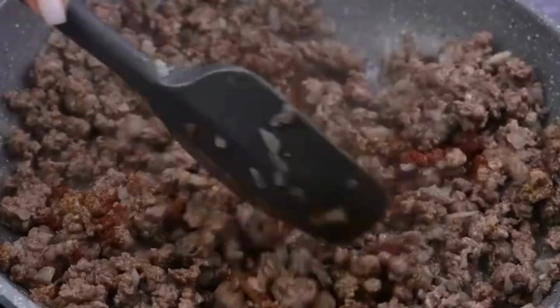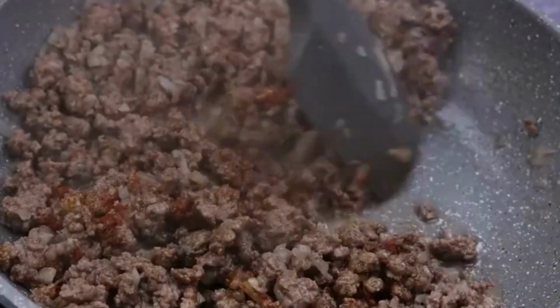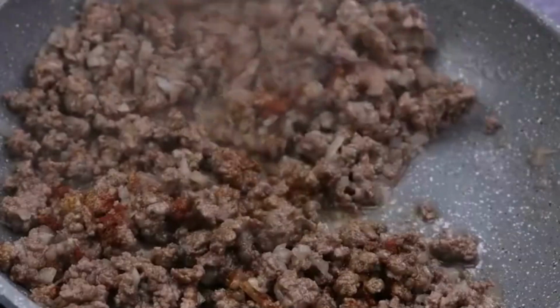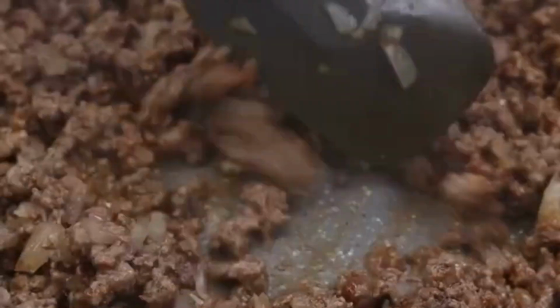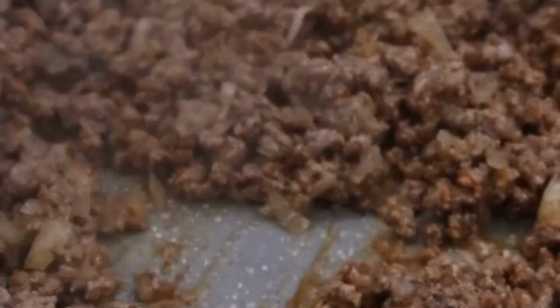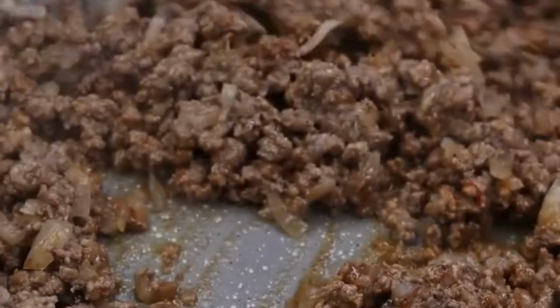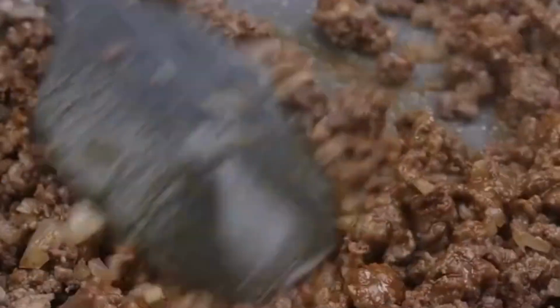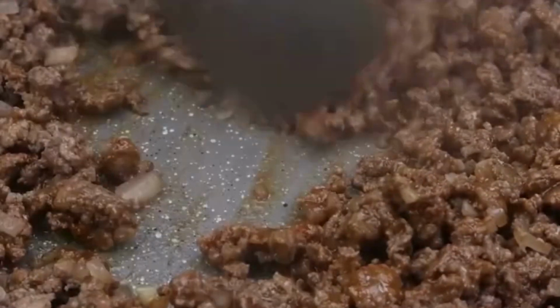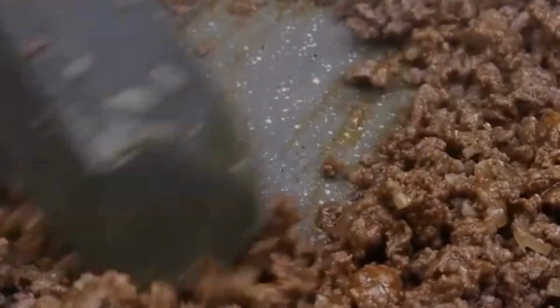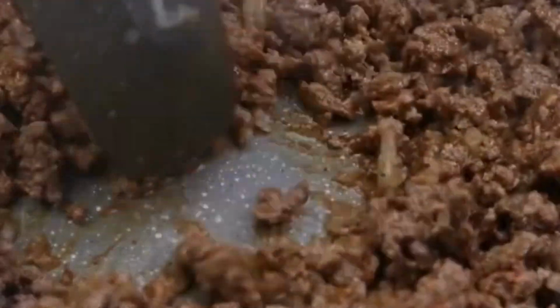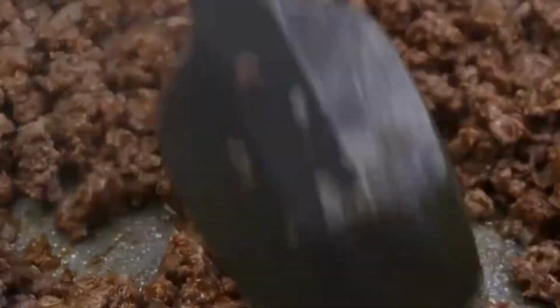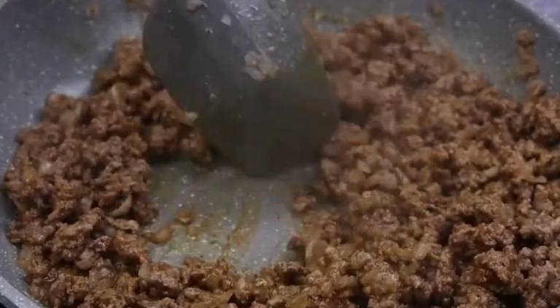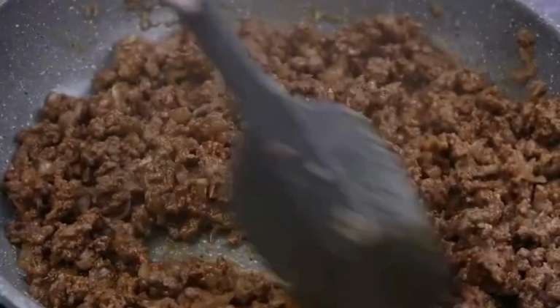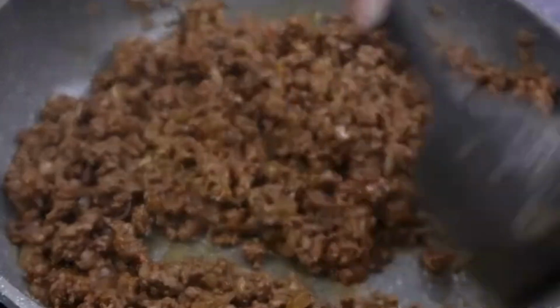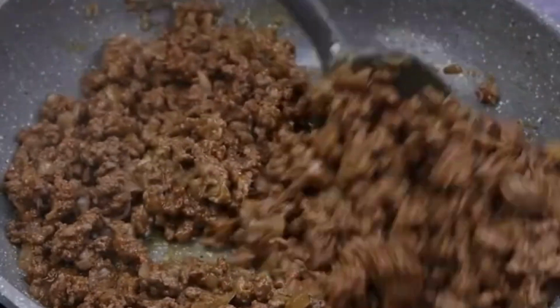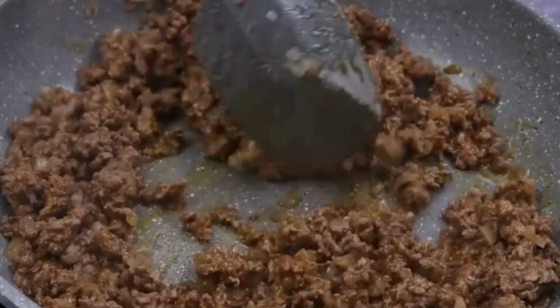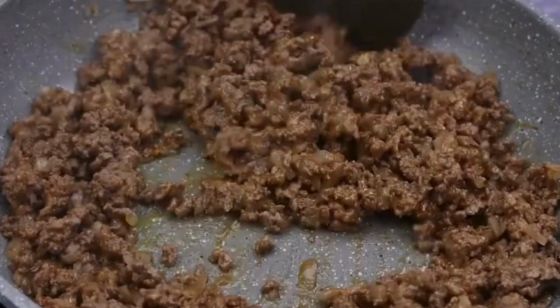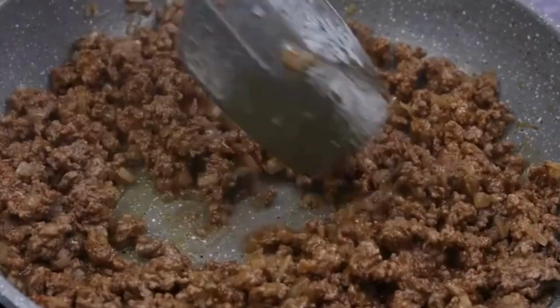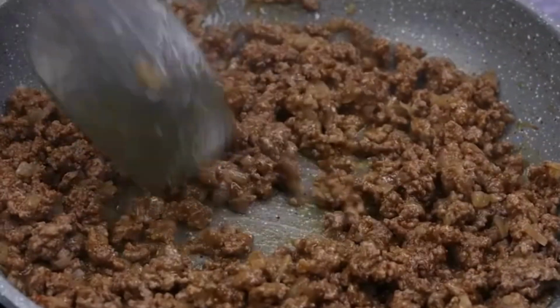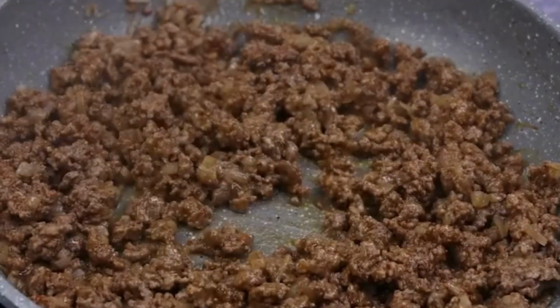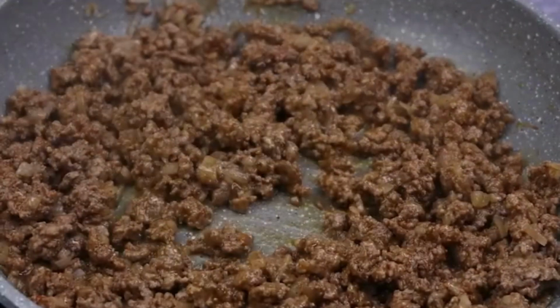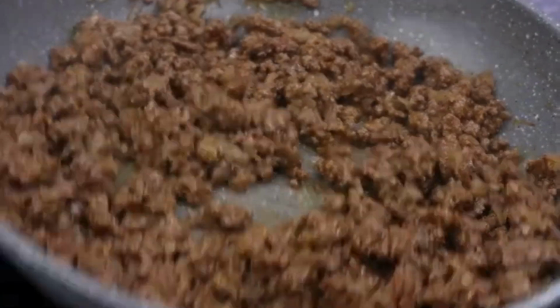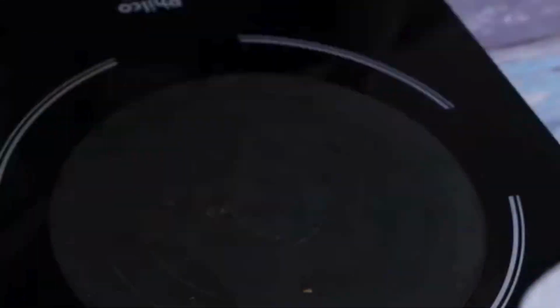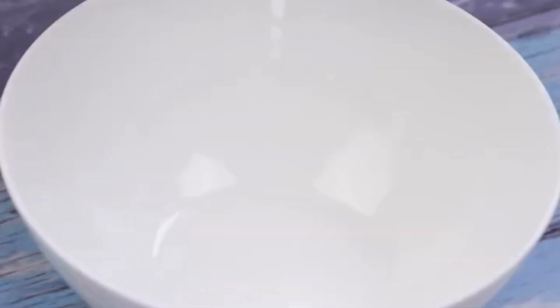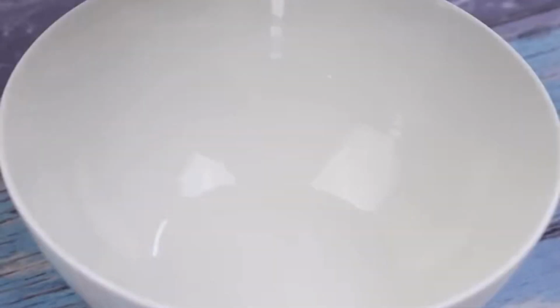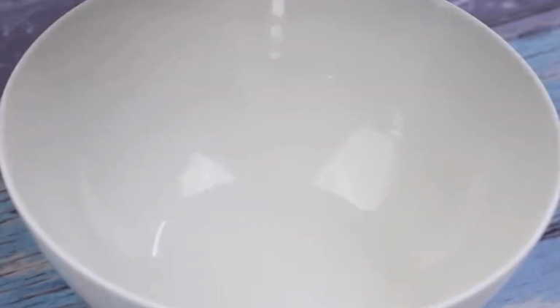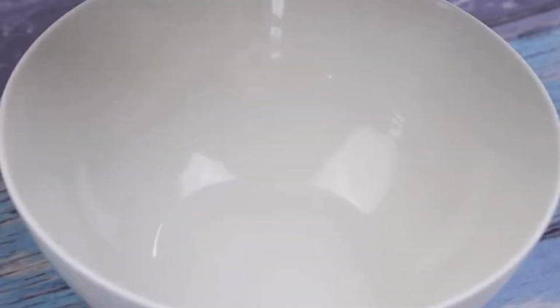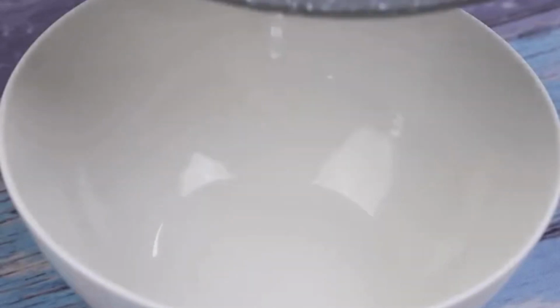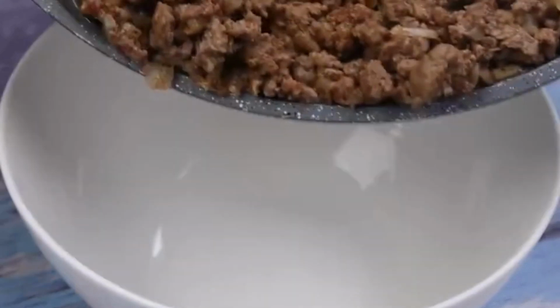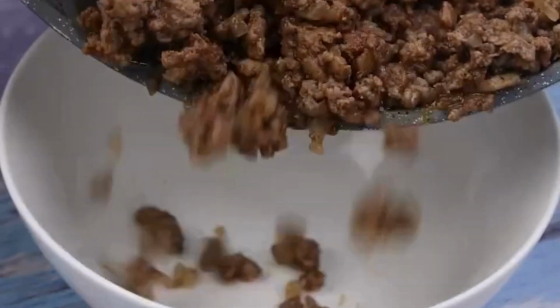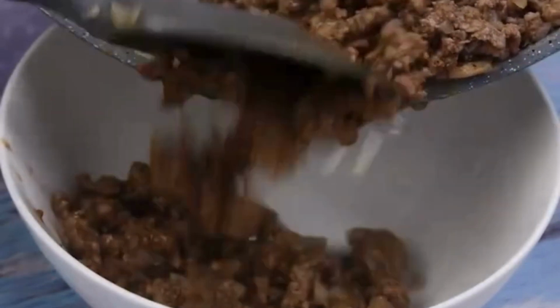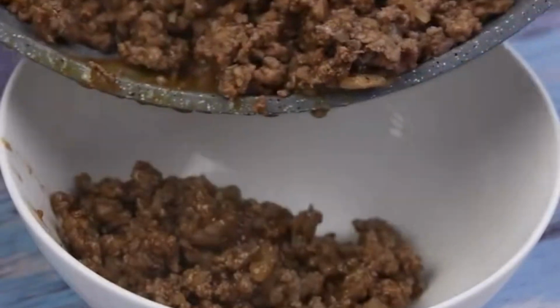Next we will take our meat to another container.